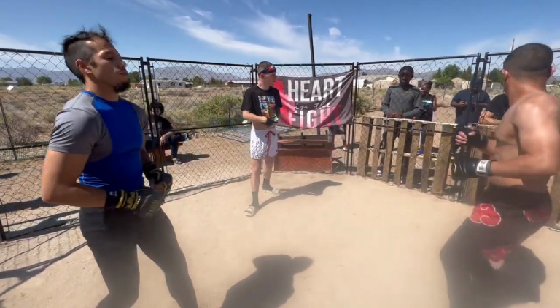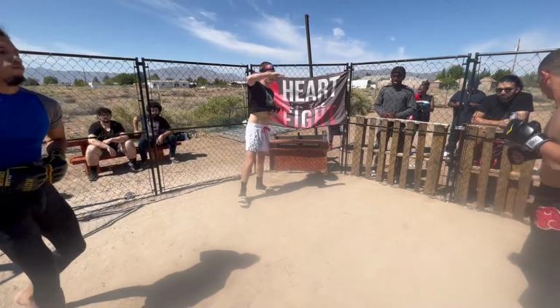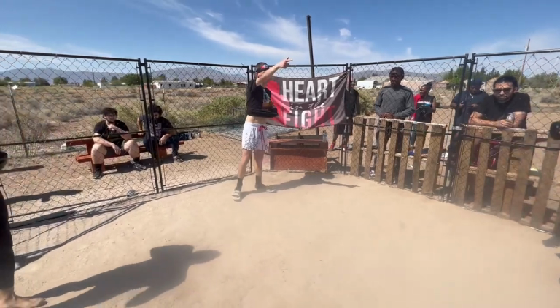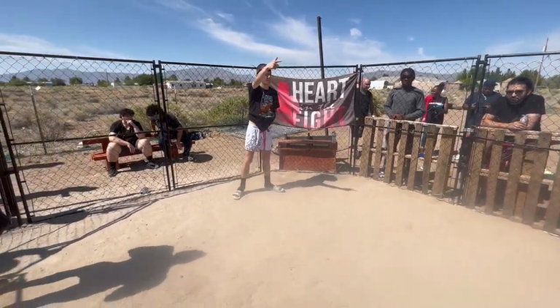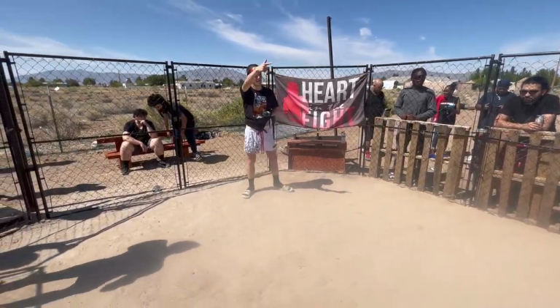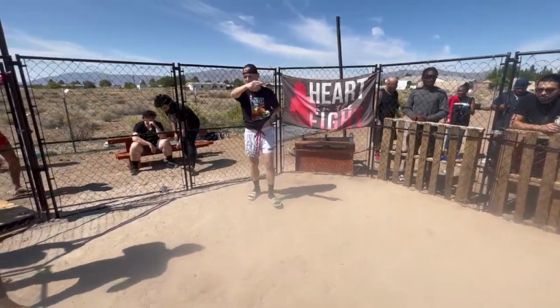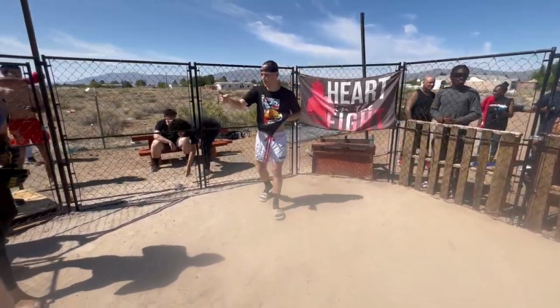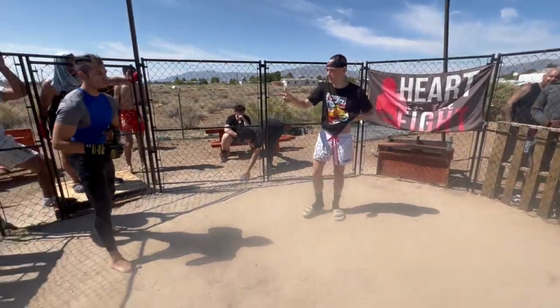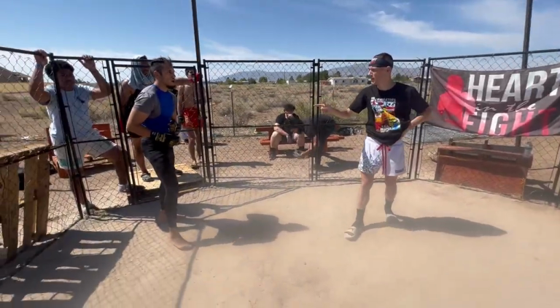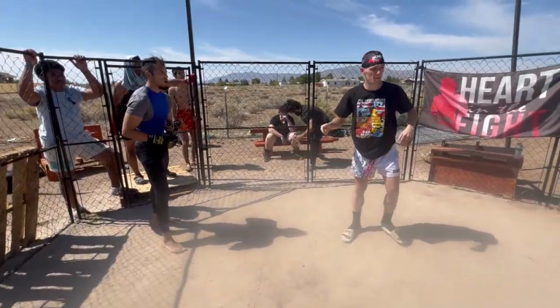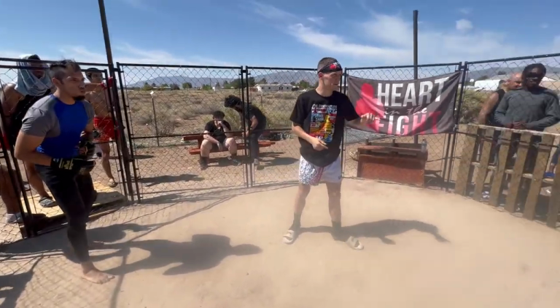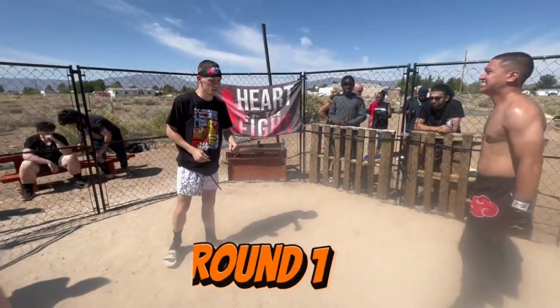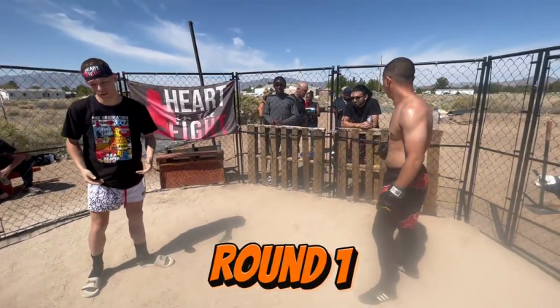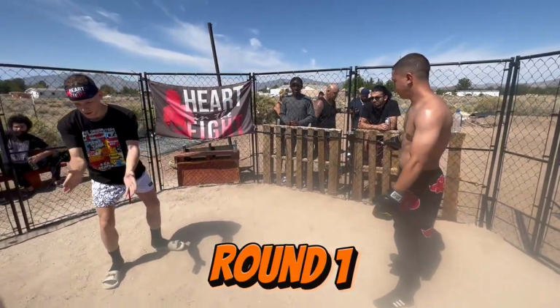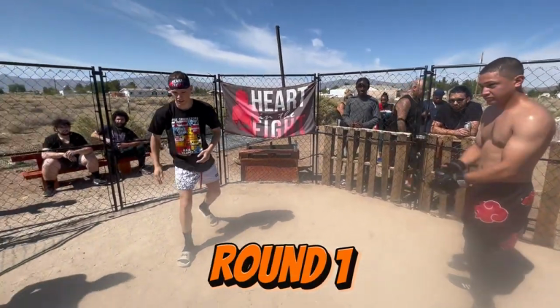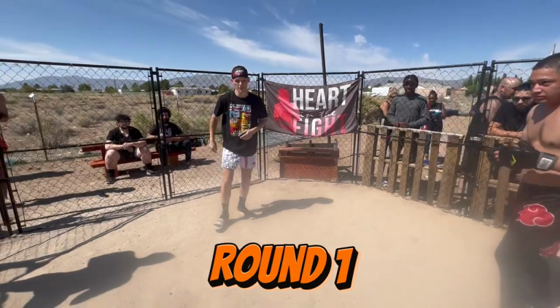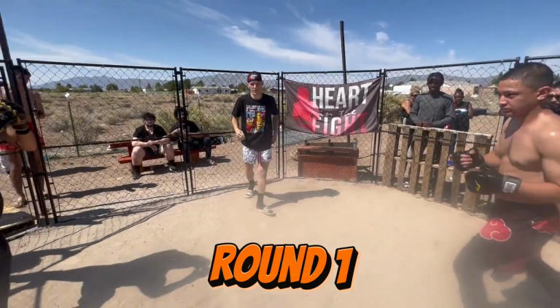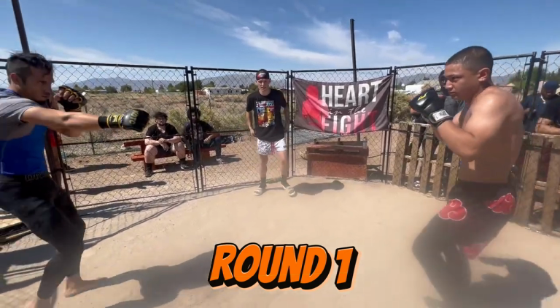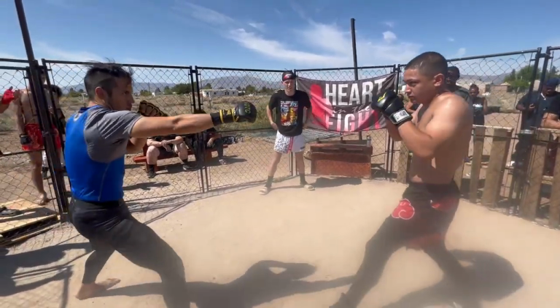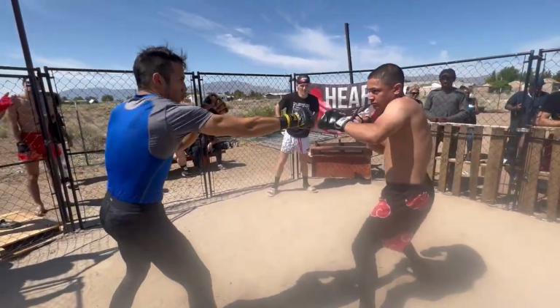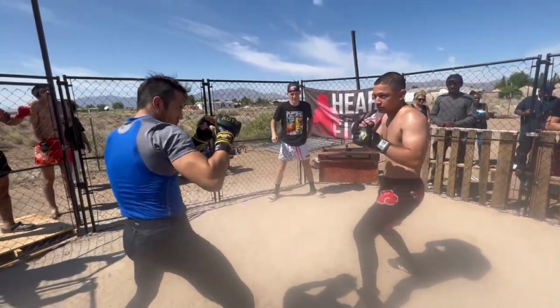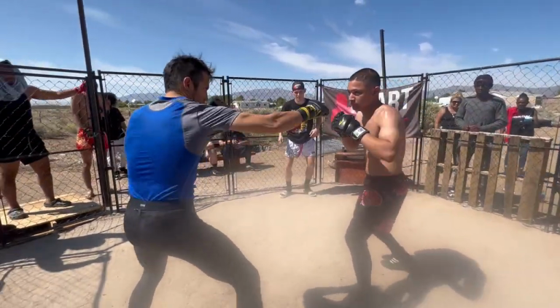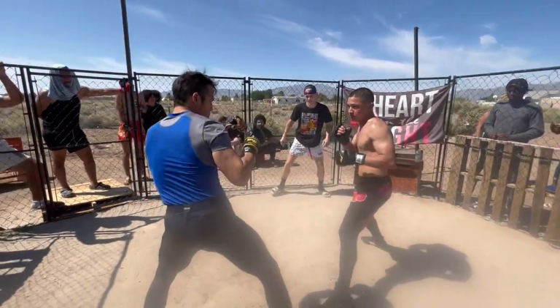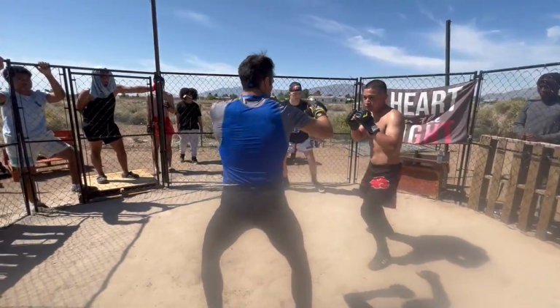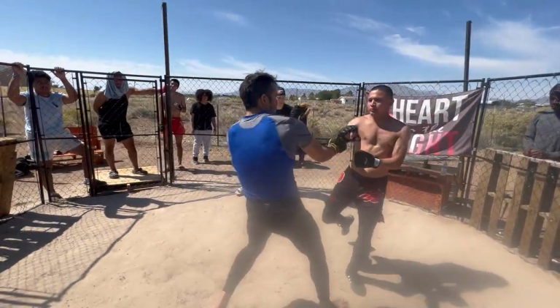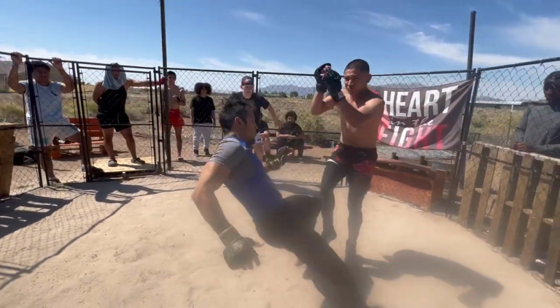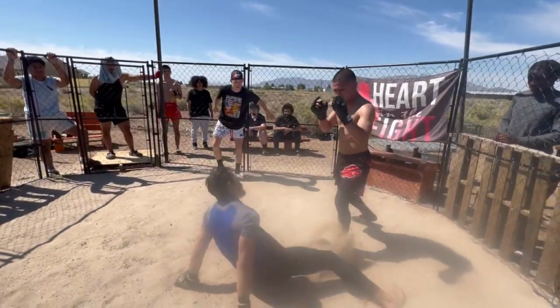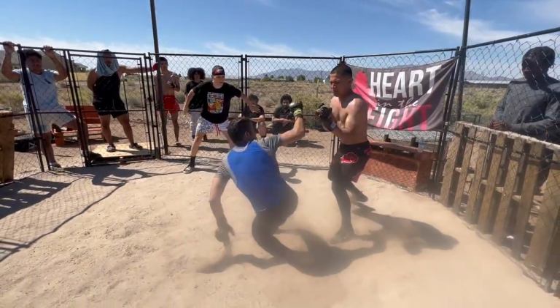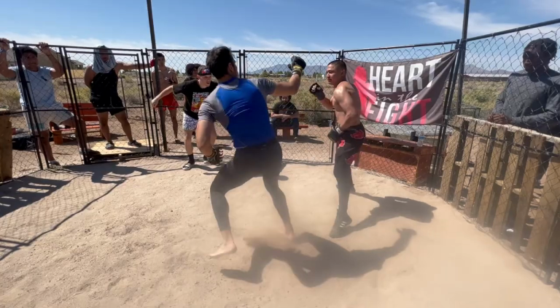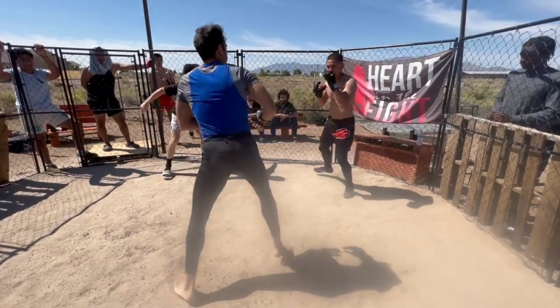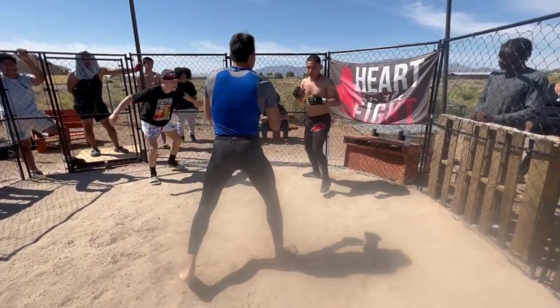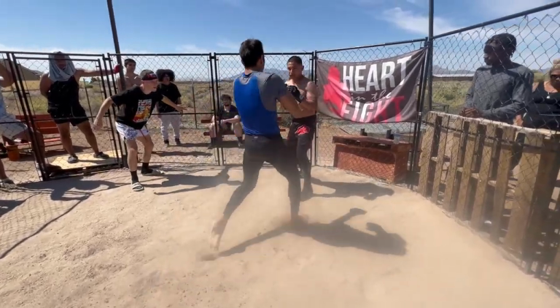You got the timer? Yep. Mouthpiece. Mouthpiece. Let's get it, guys. Let's go. Go! Go in with that jab.